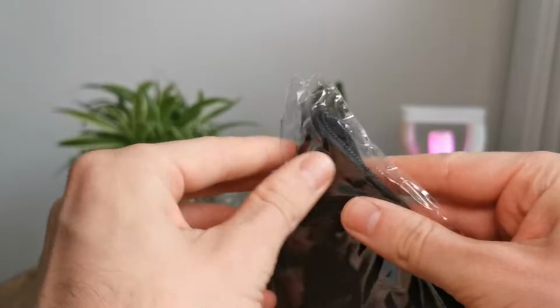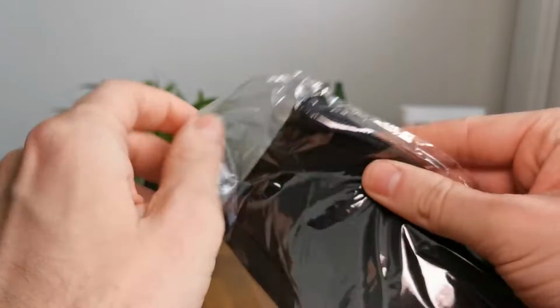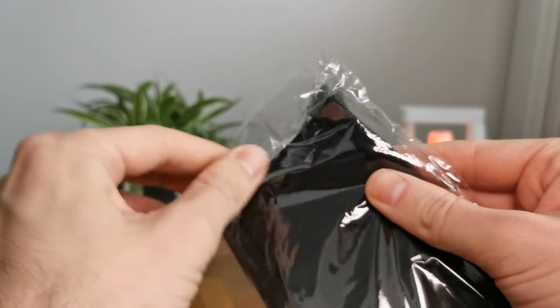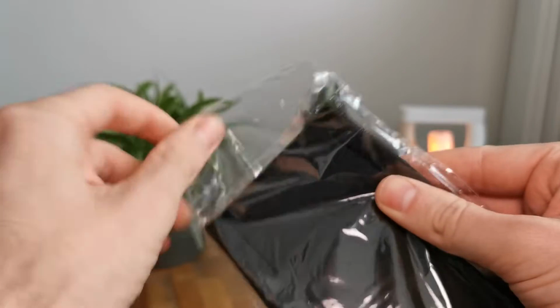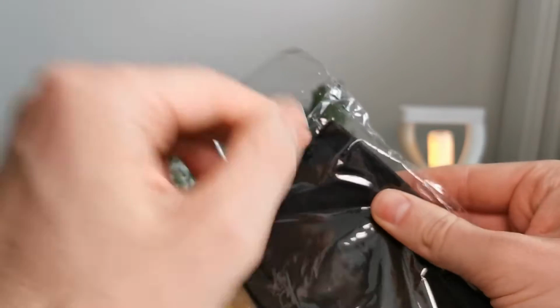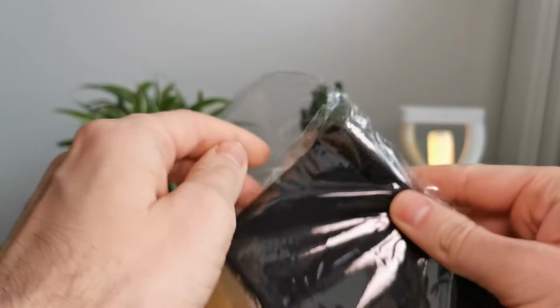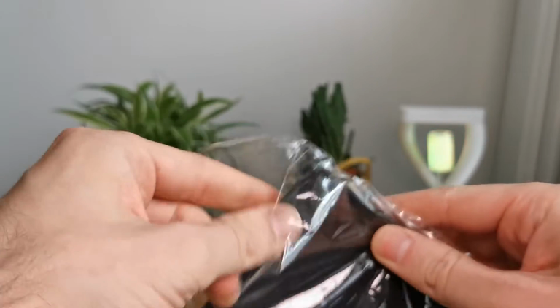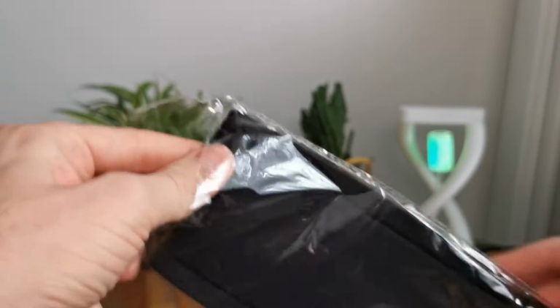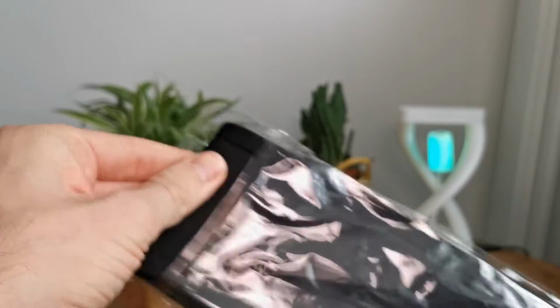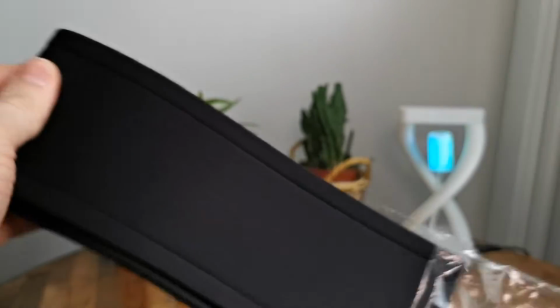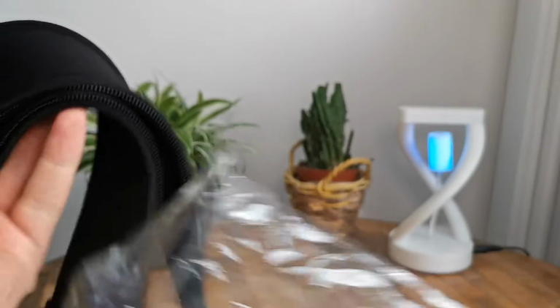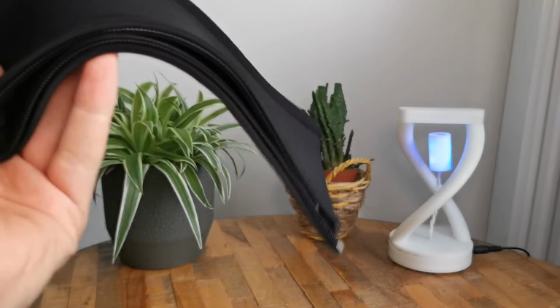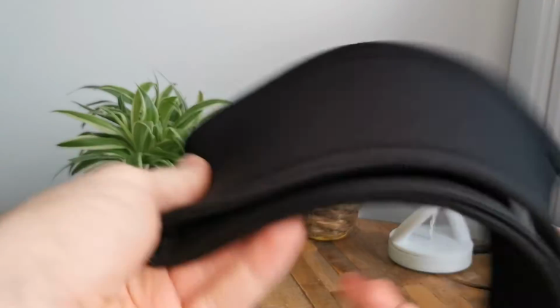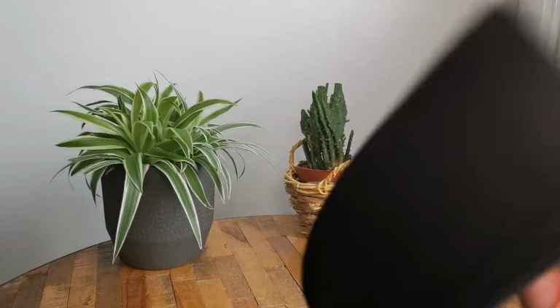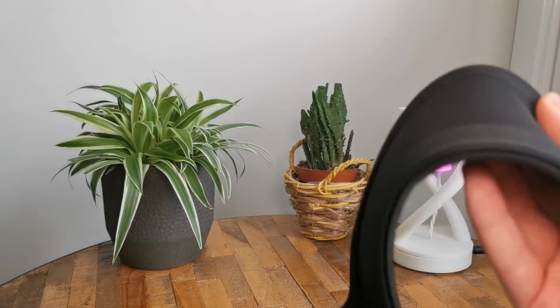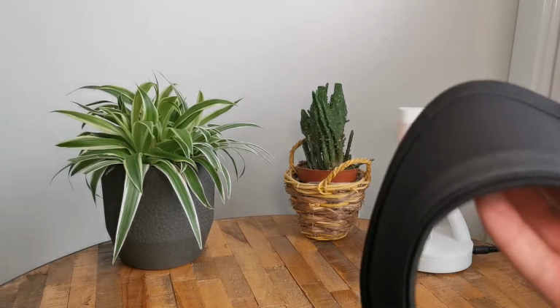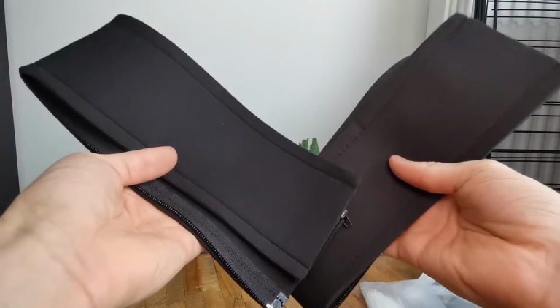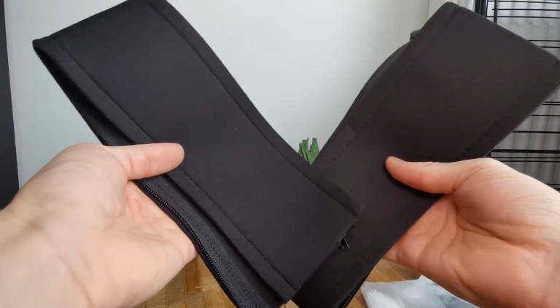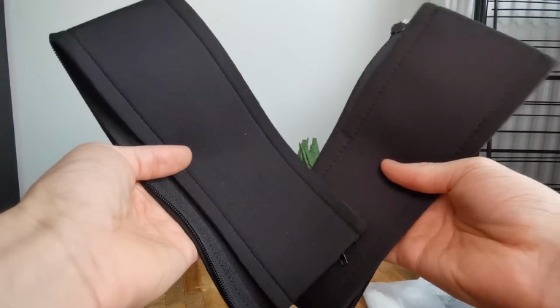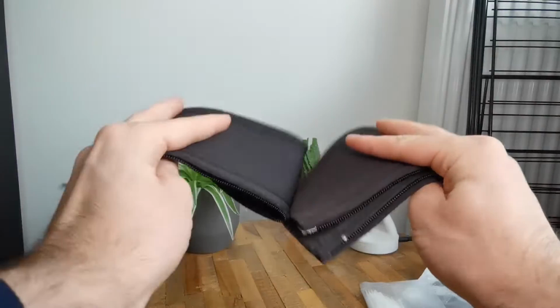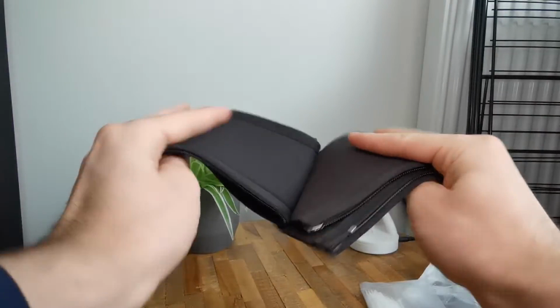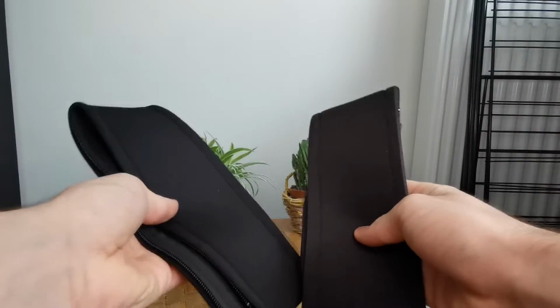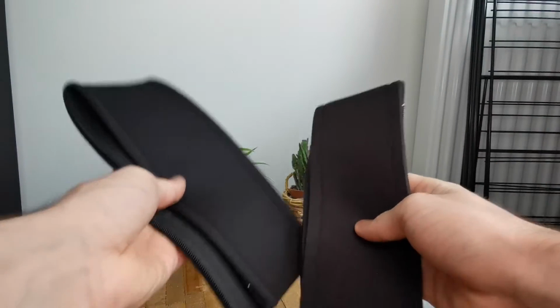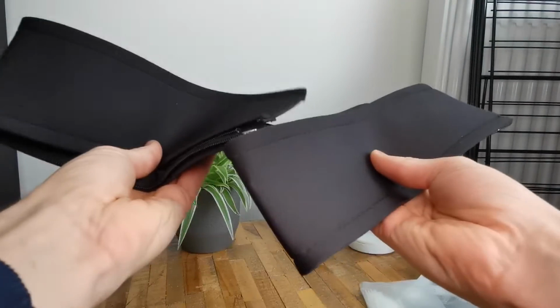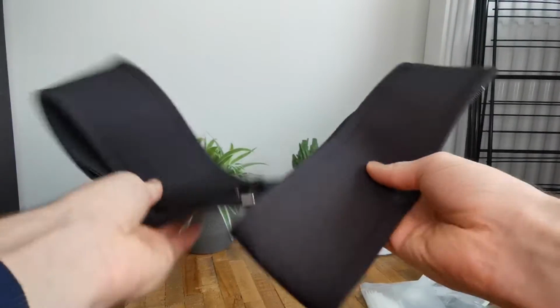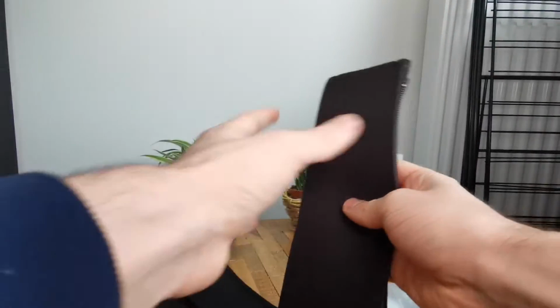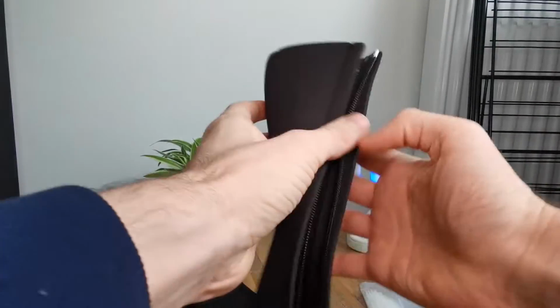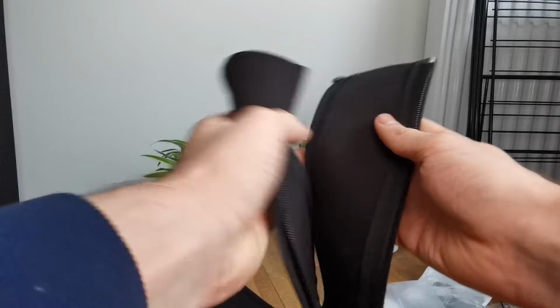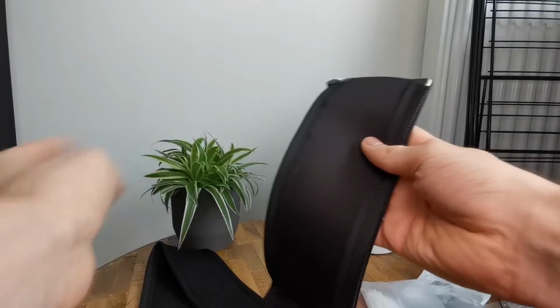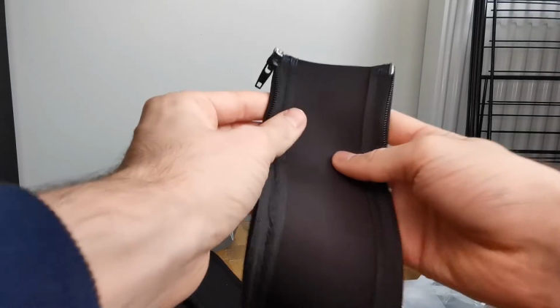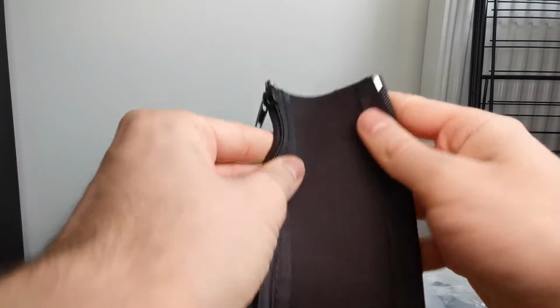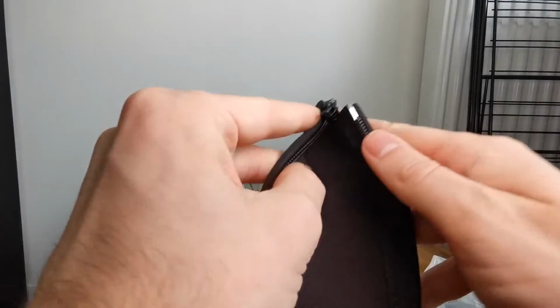These are the two cable sleeves with zippers. You just gather some cables, wrap the sleeve around and zip it up. It's a perfect way to hide your cables. It makes a clean and finished look.